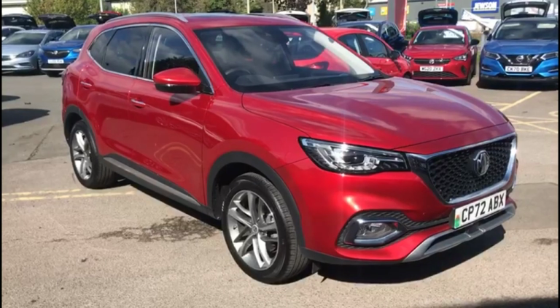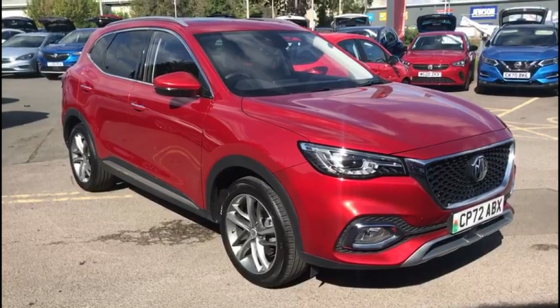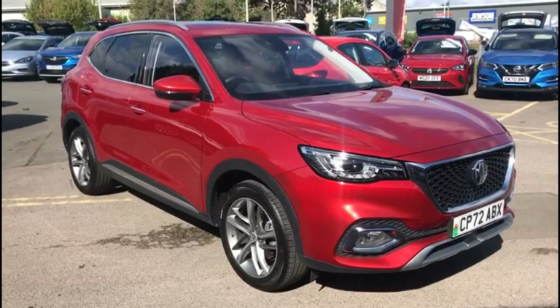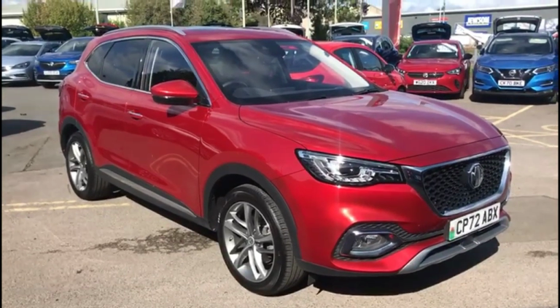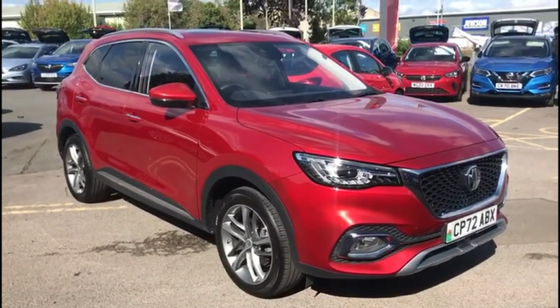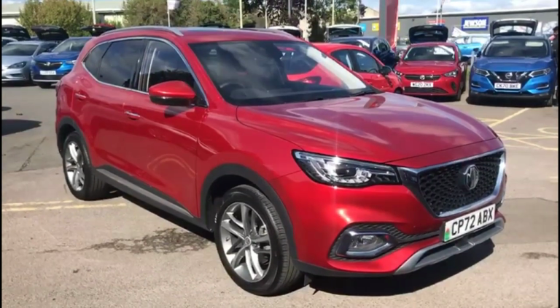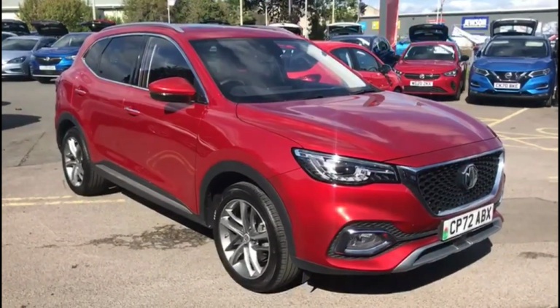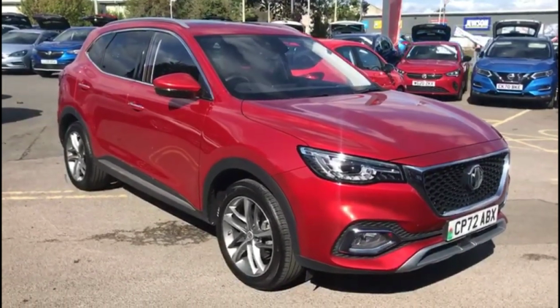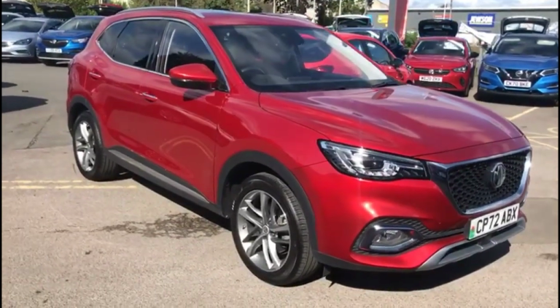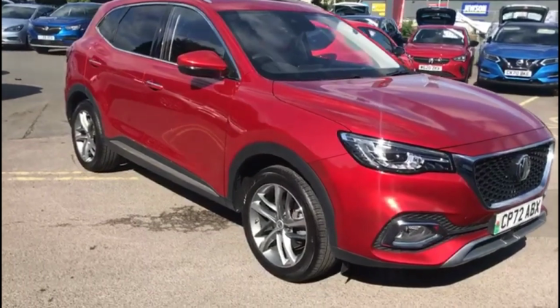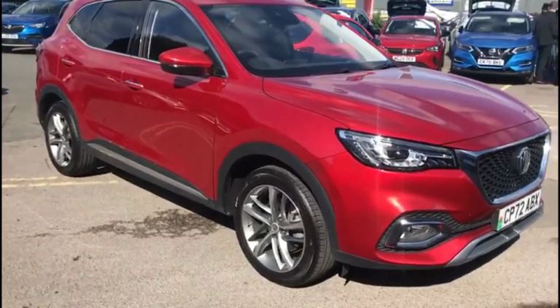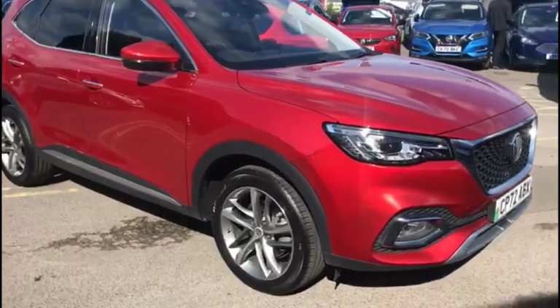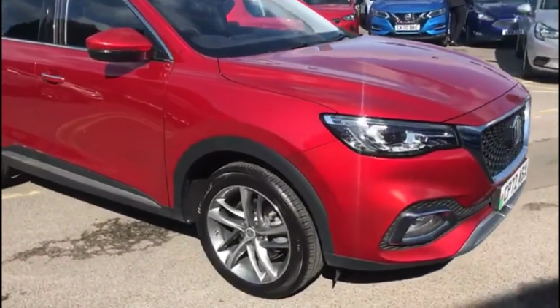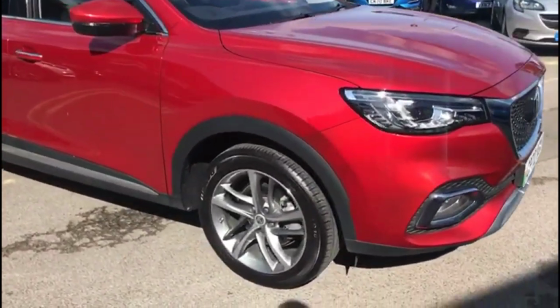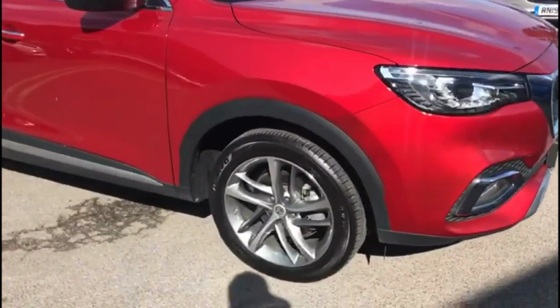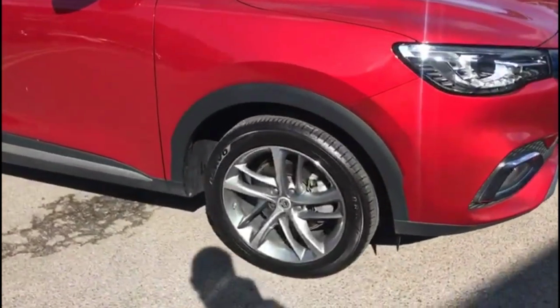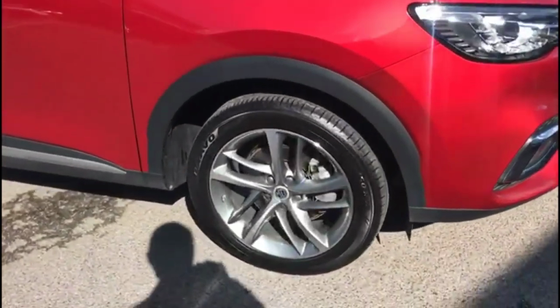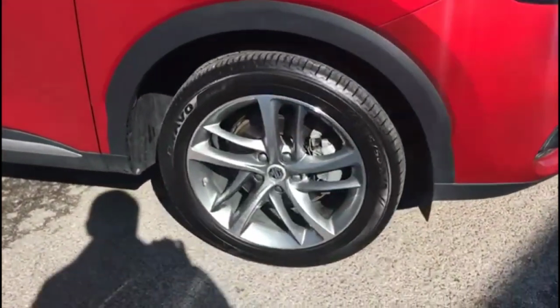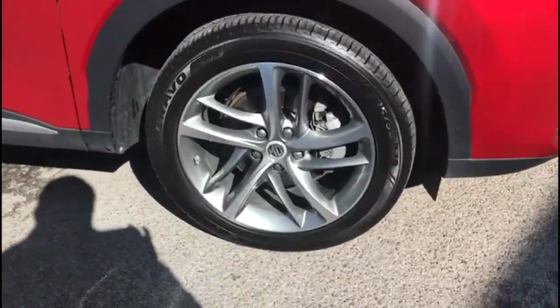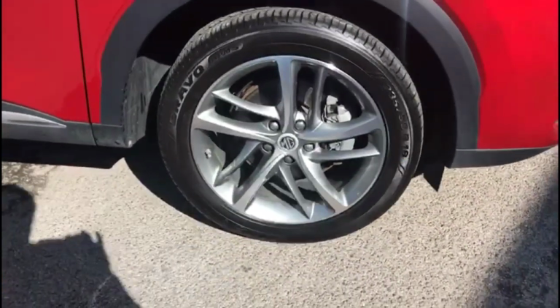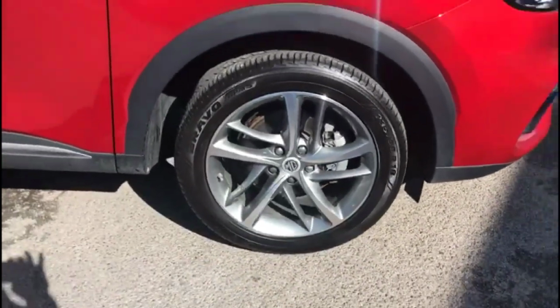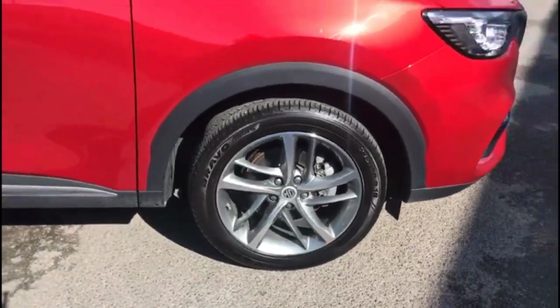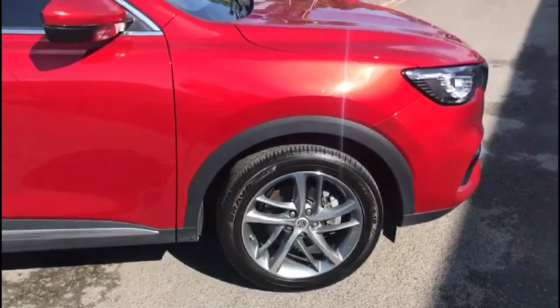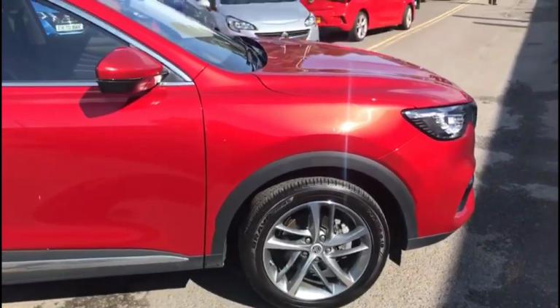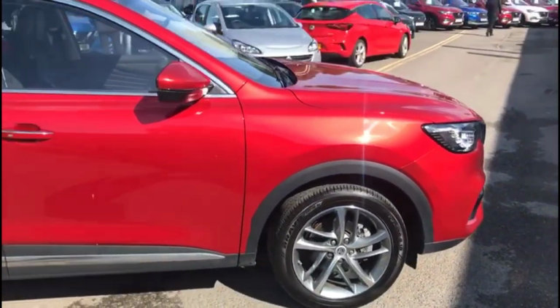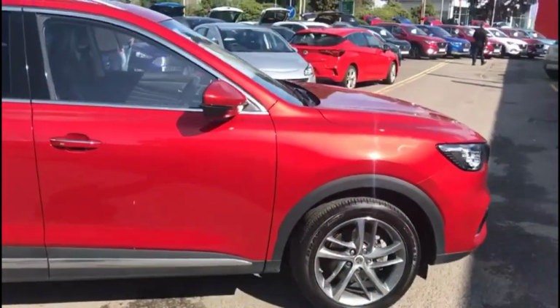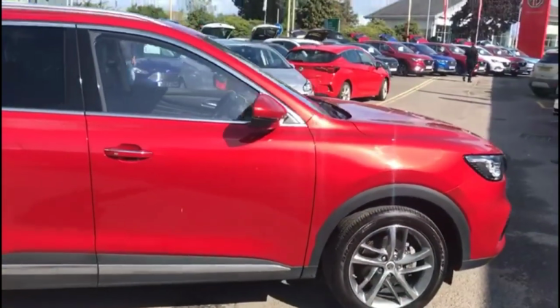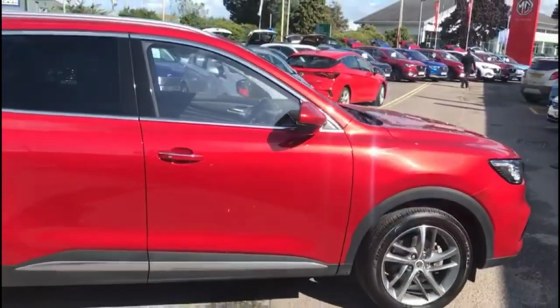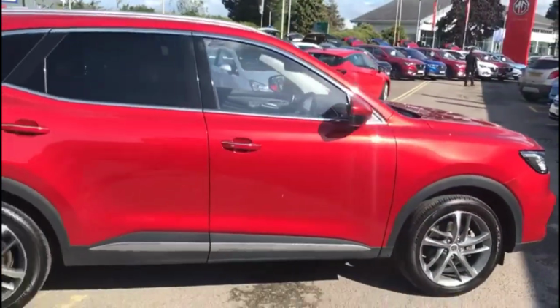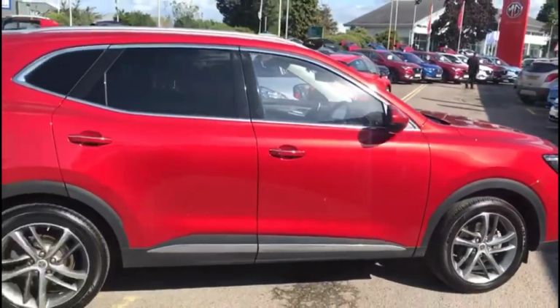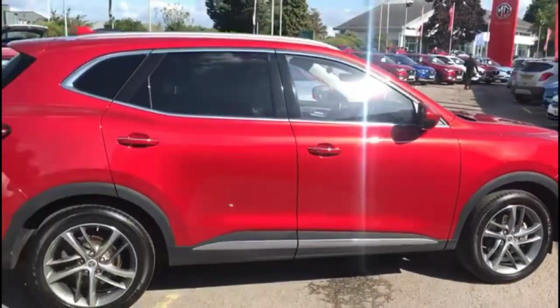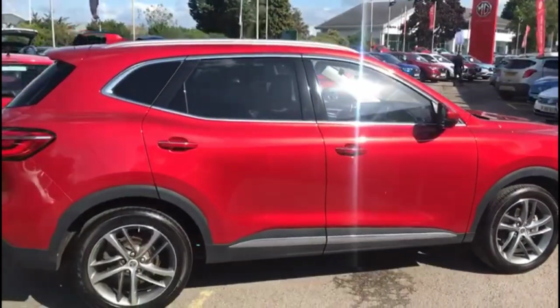Hello and welcome to Bayless Vauxhall. Today we're viewing an MG HS 1.5 Turbo Exclusive Auto. This vehicle covers 6,533 miles and it's finished in red. It also comes with a Bayless warranty with the option to extend it to 36 months.